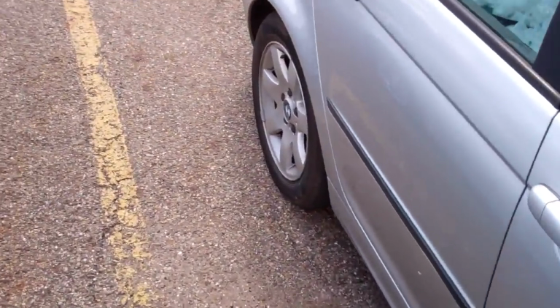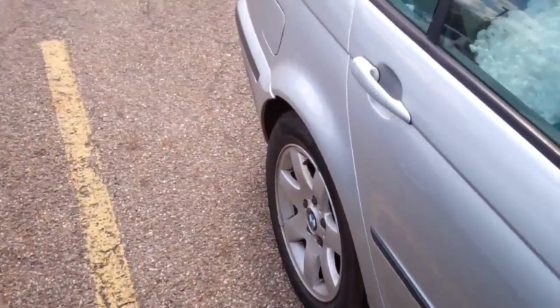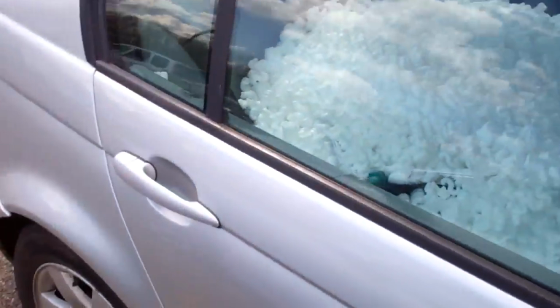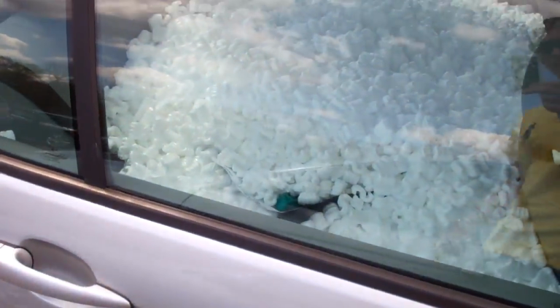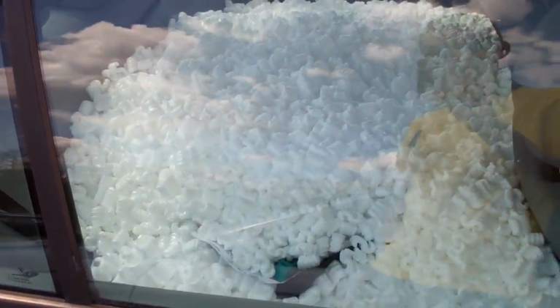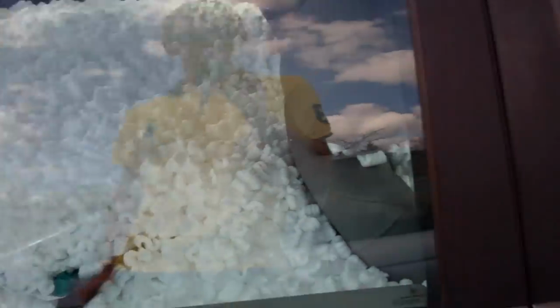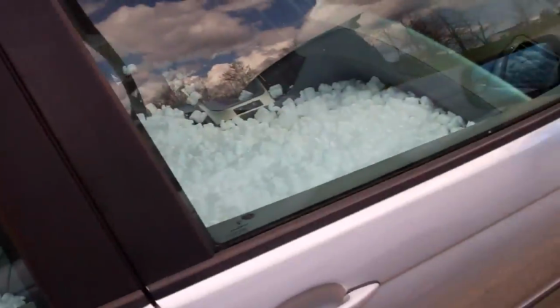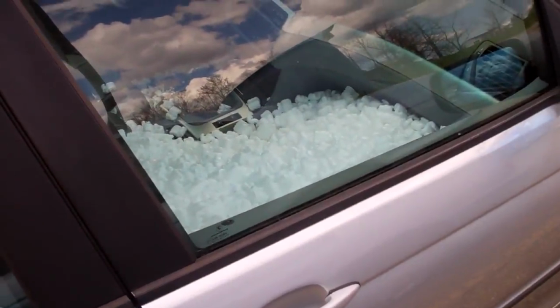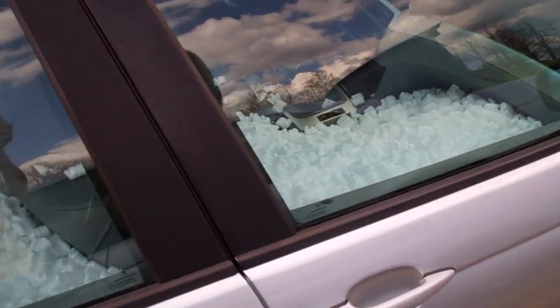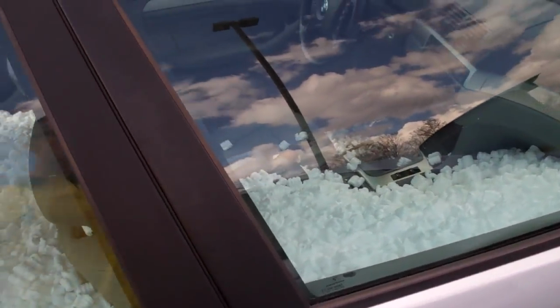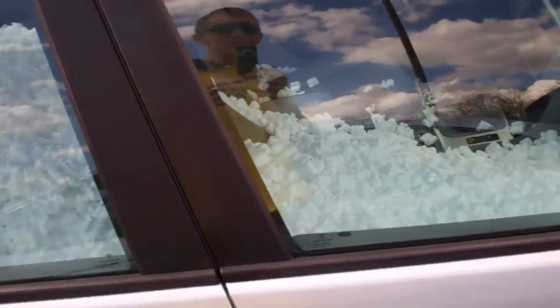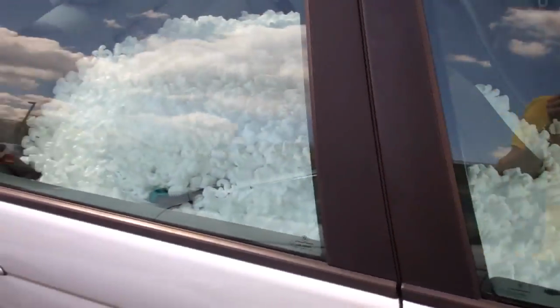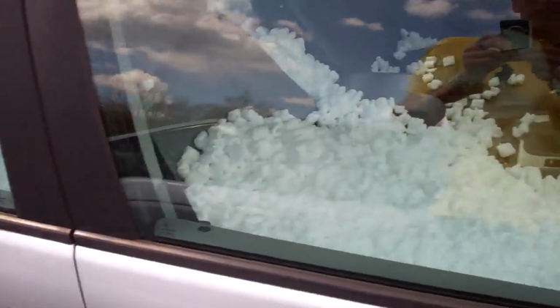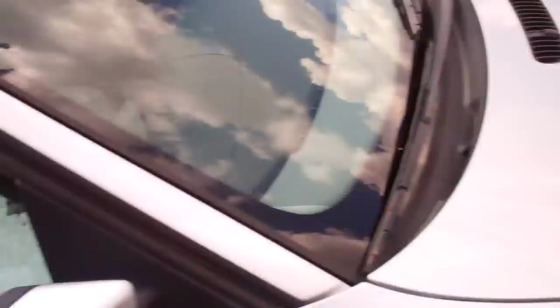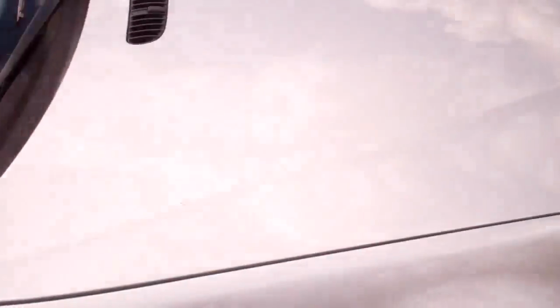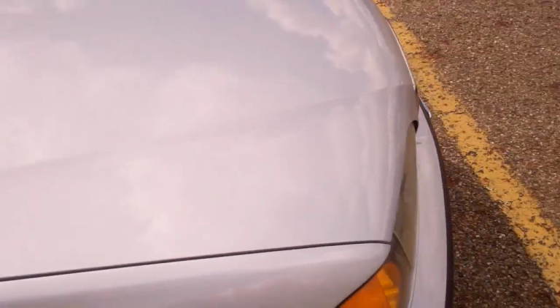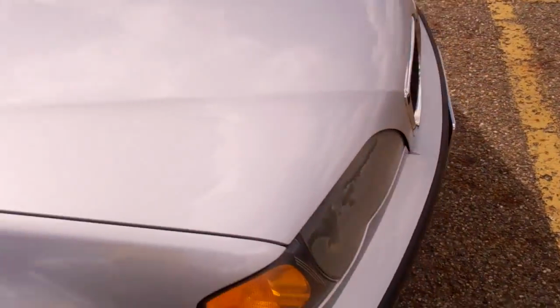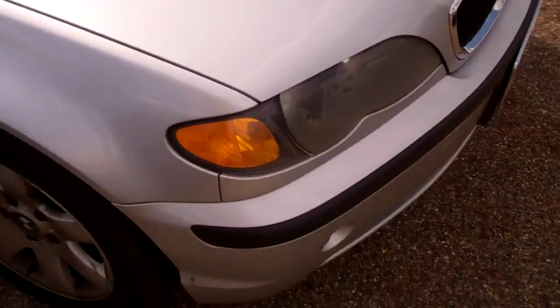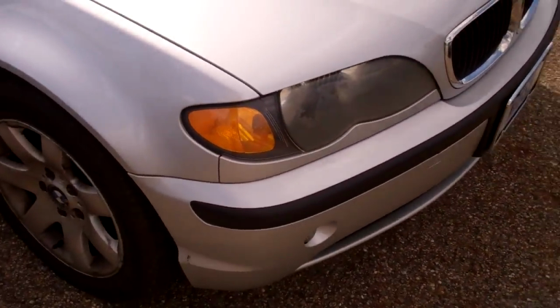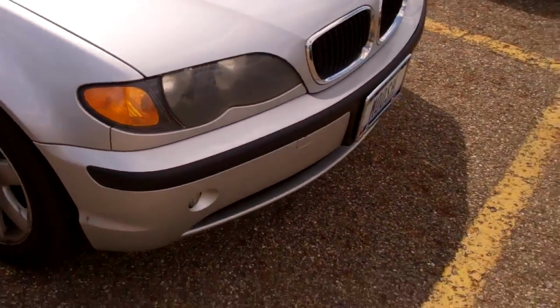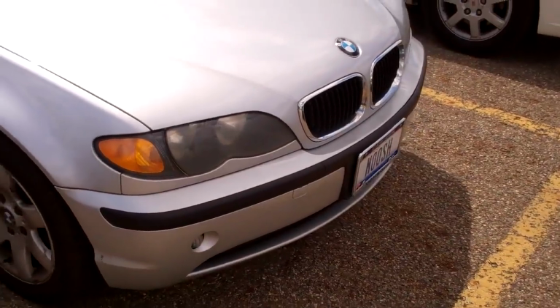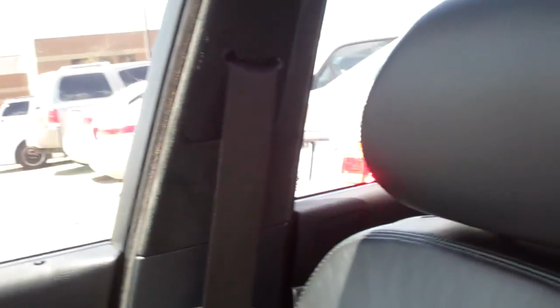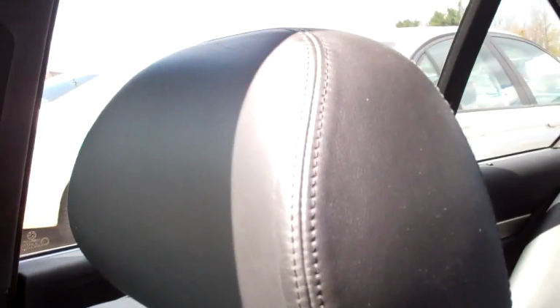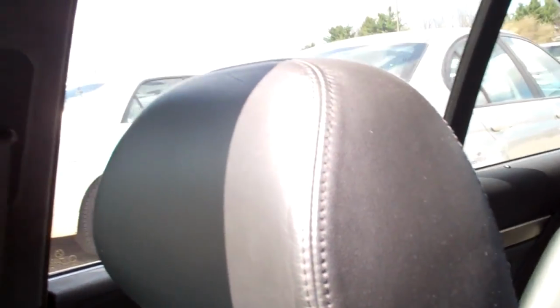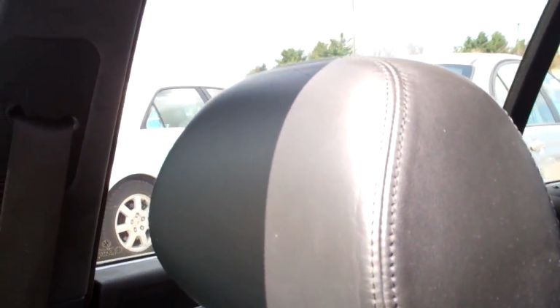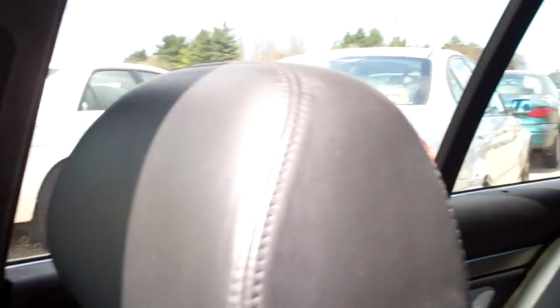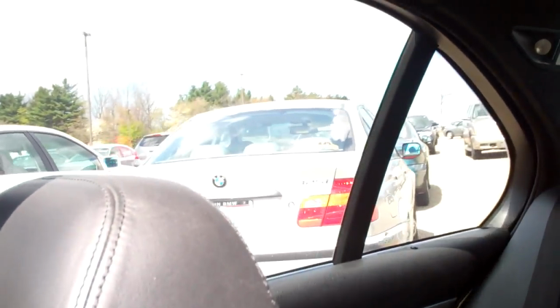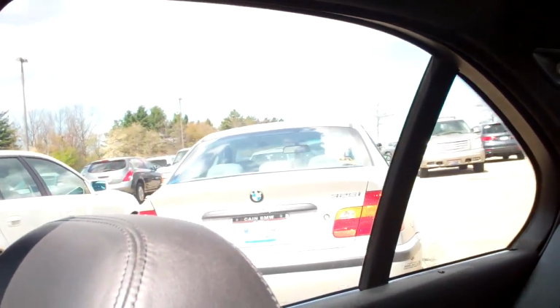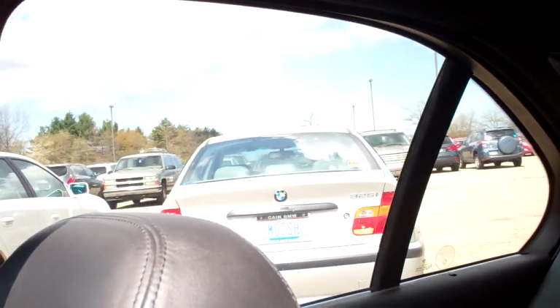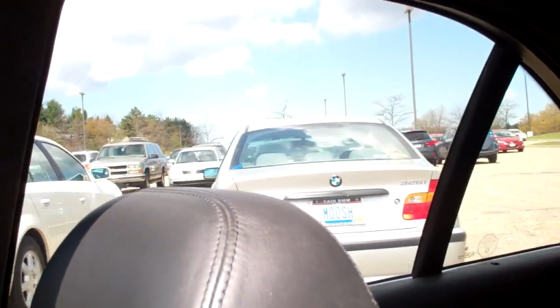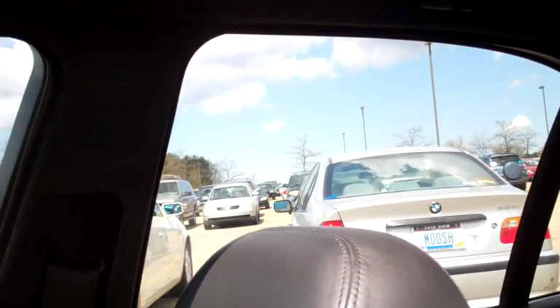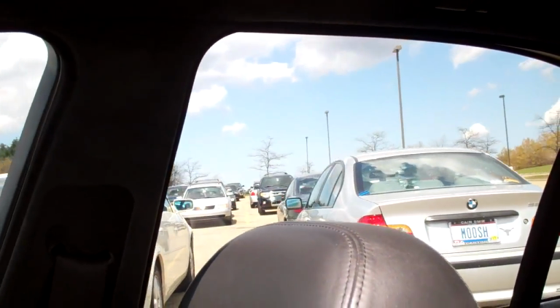Check this out — this is a thief. Looks like it's a 325.